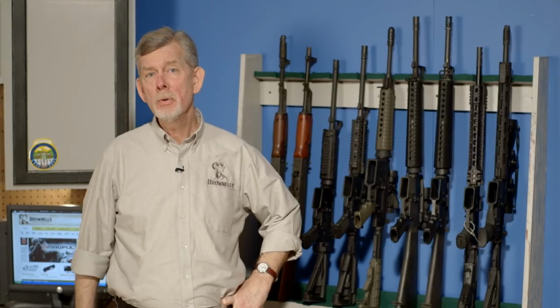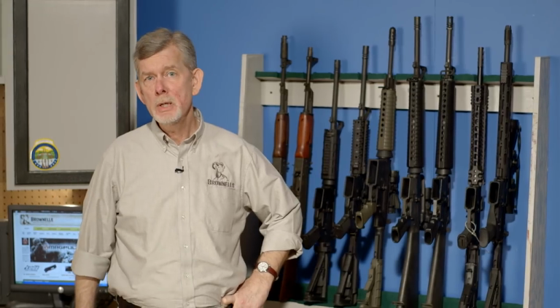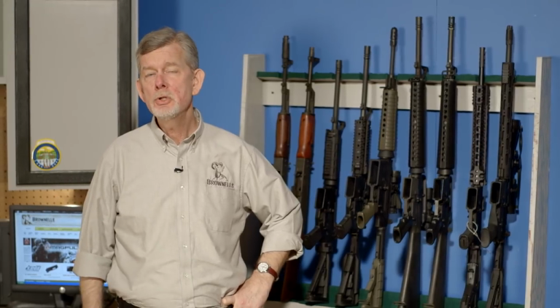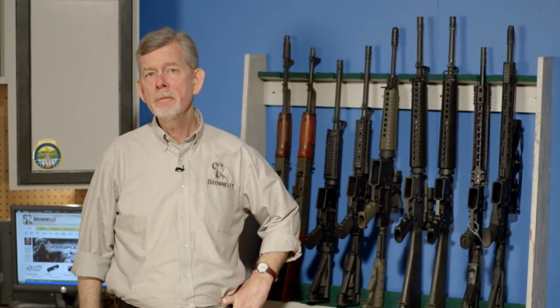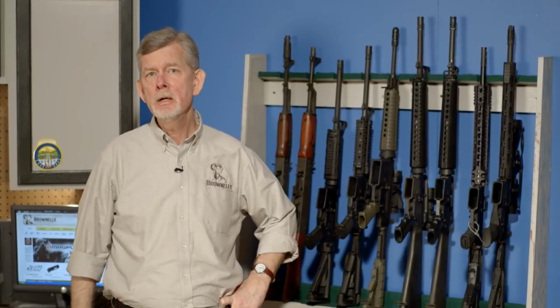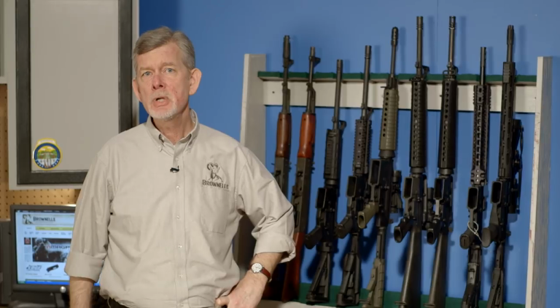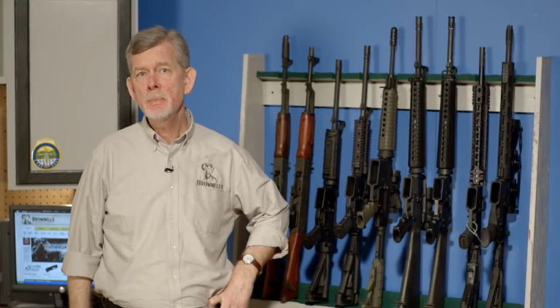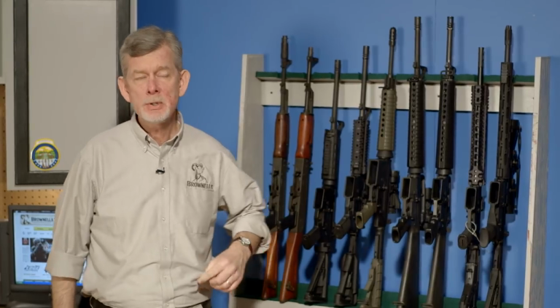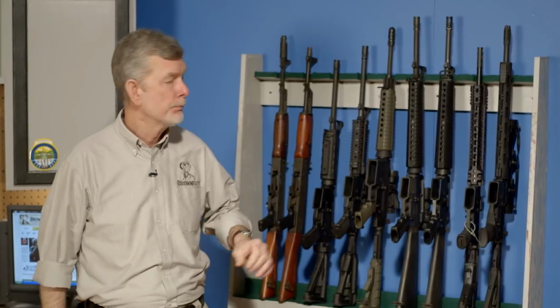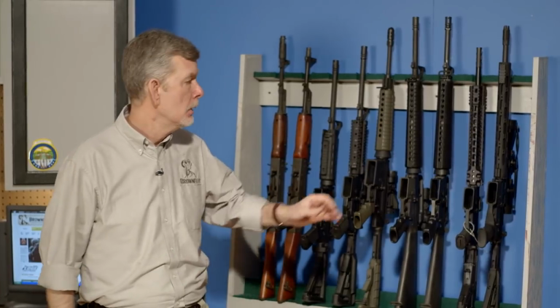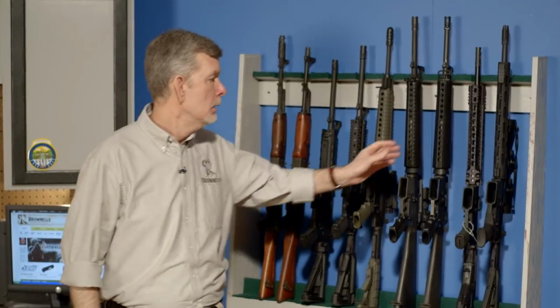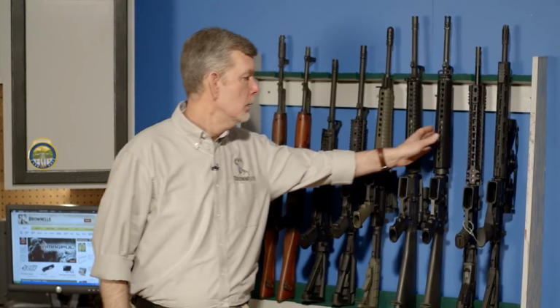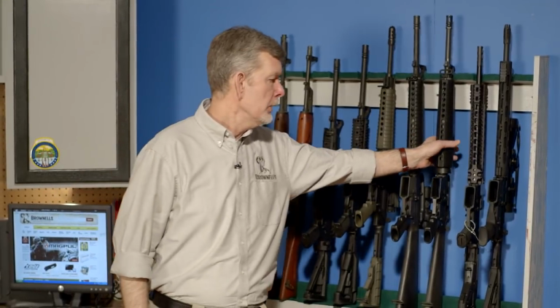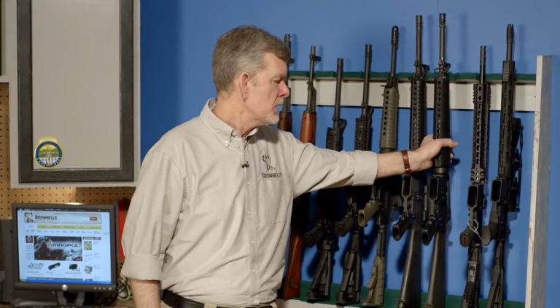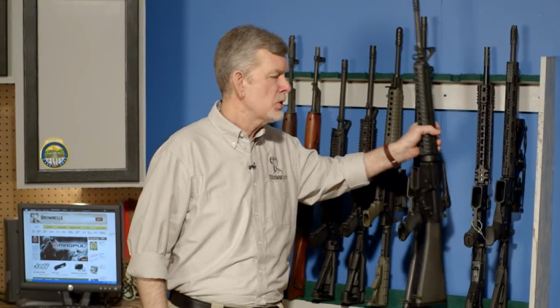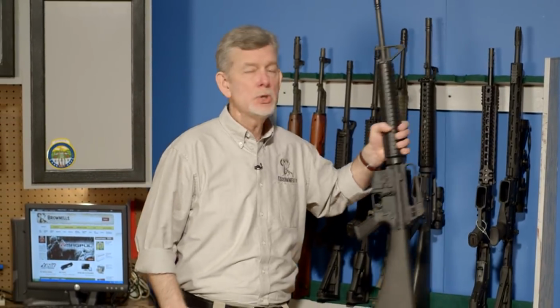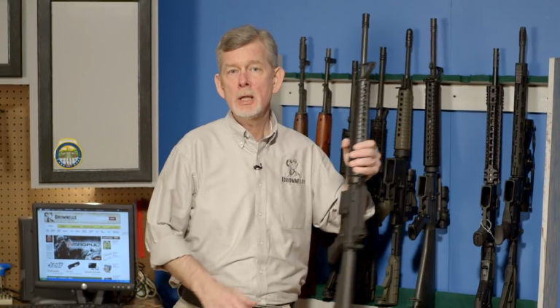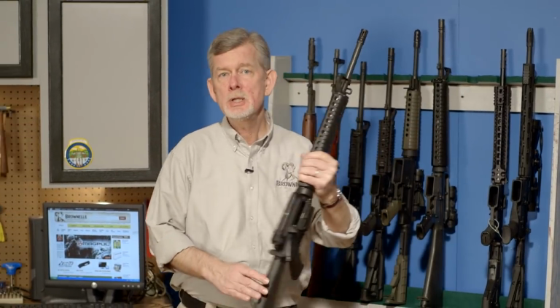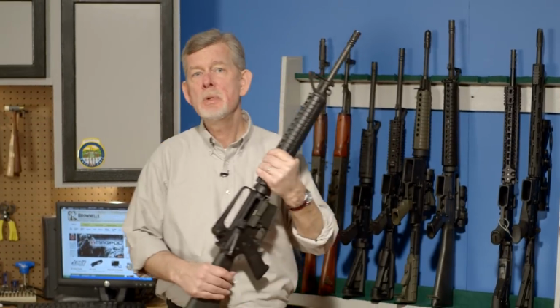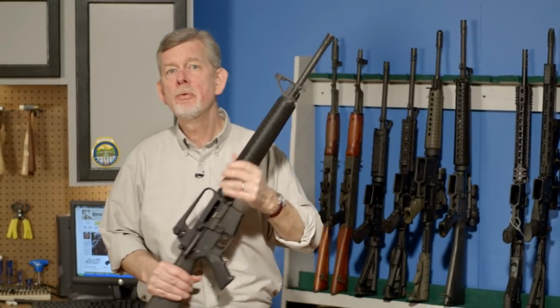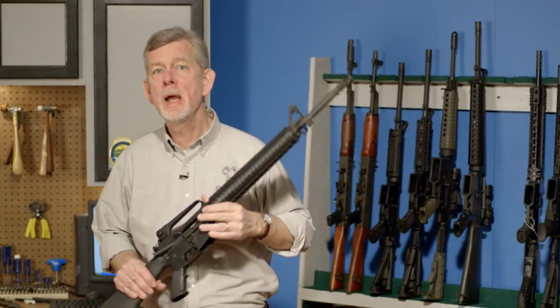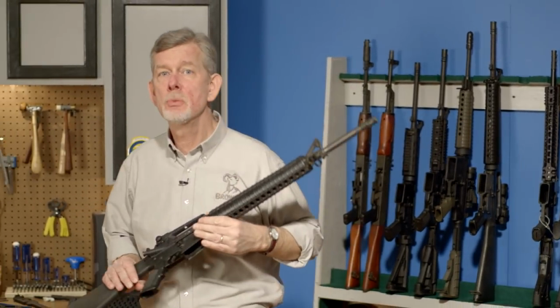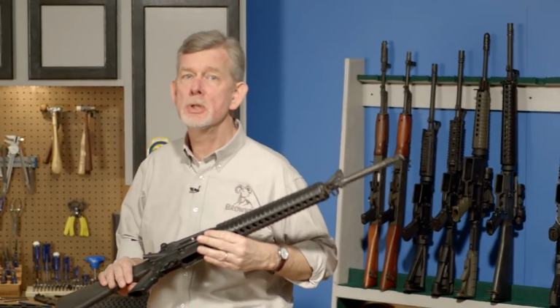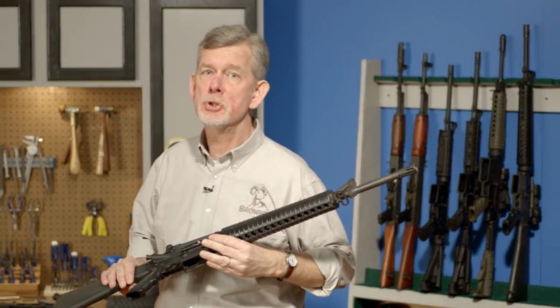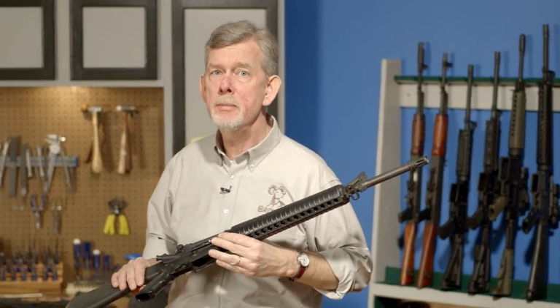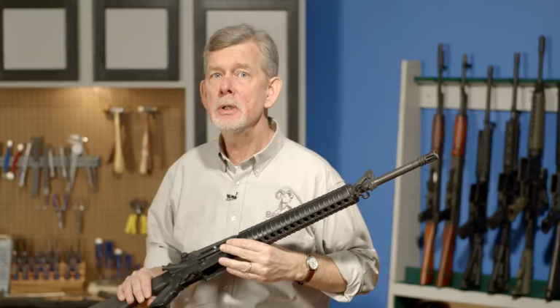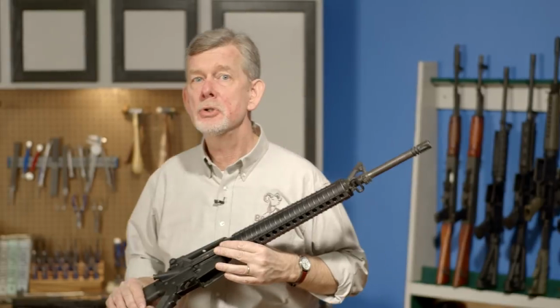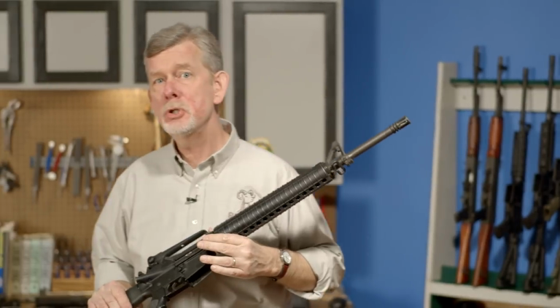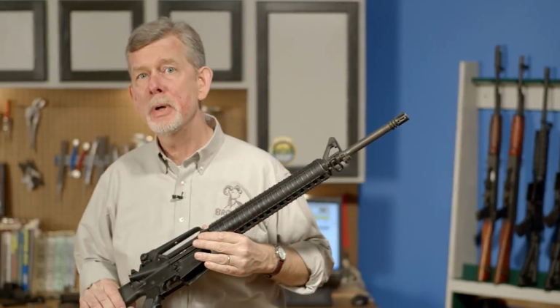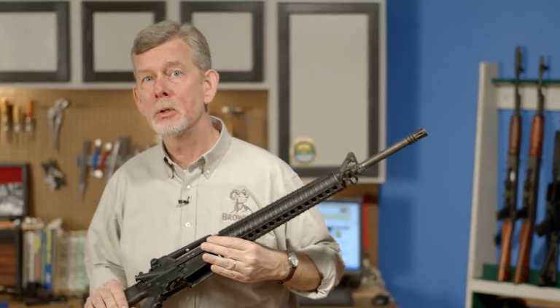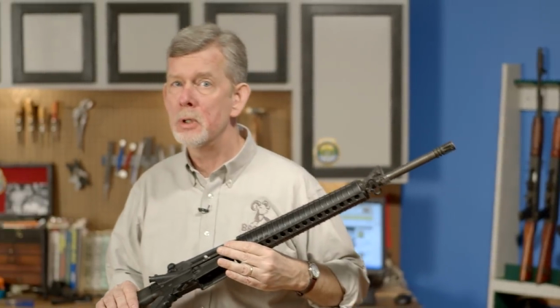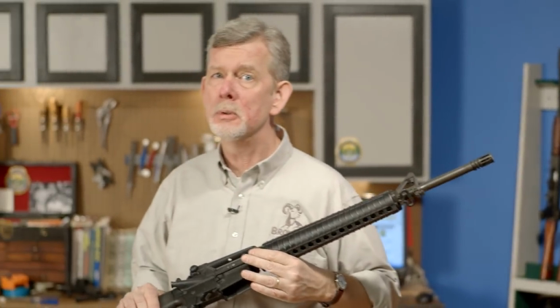How and when do you check a firearm's headspace? The headspace should be checked any time you perform action work such as chambering or changing a barrel or a bolt.